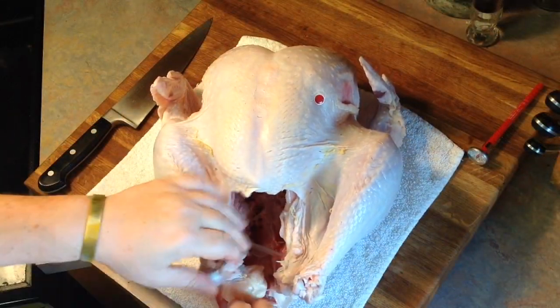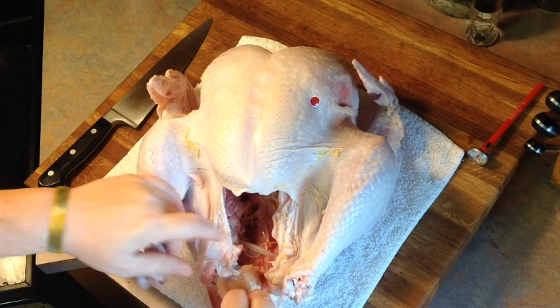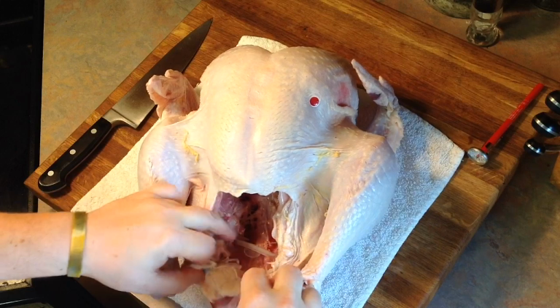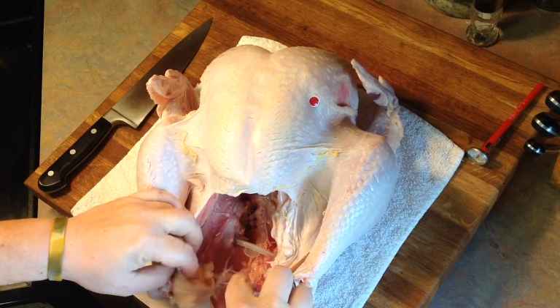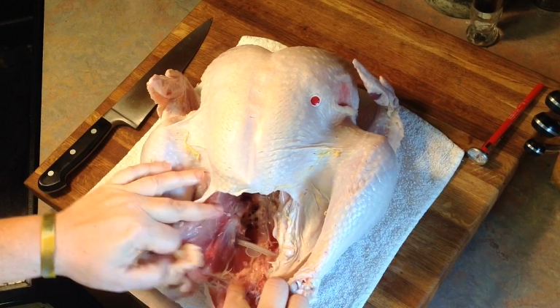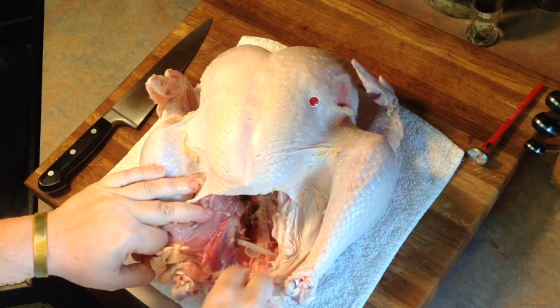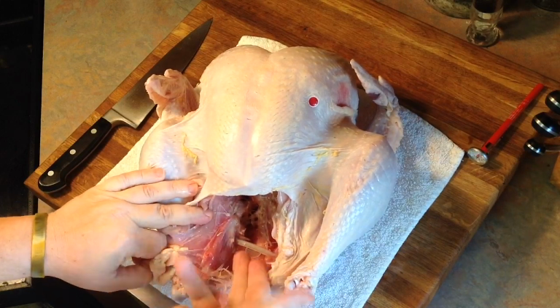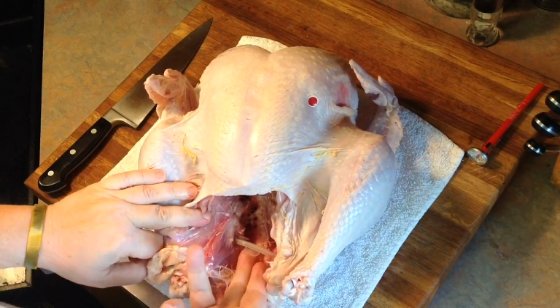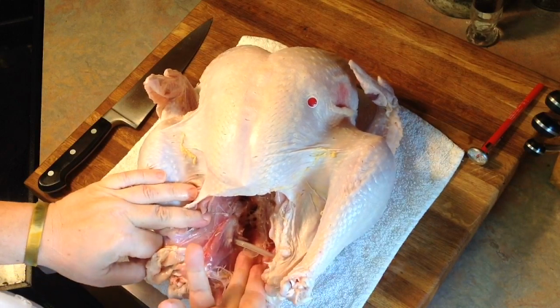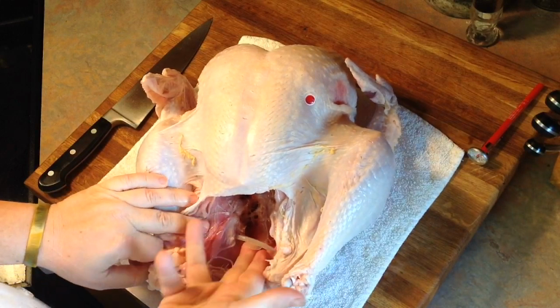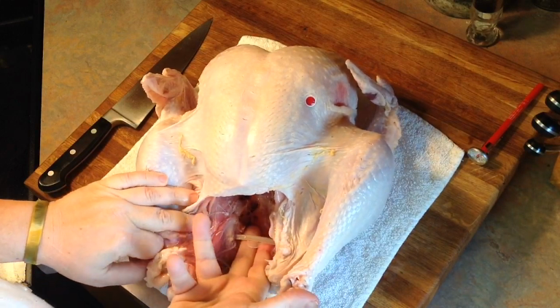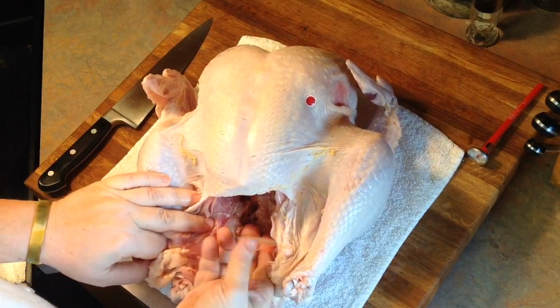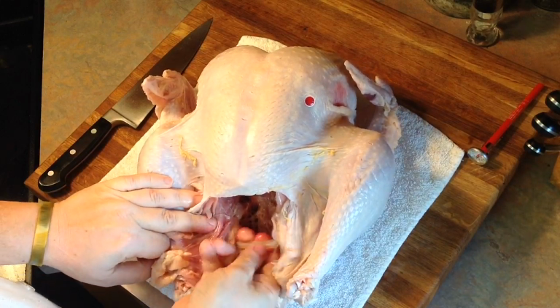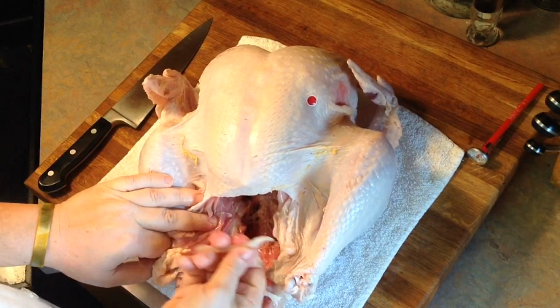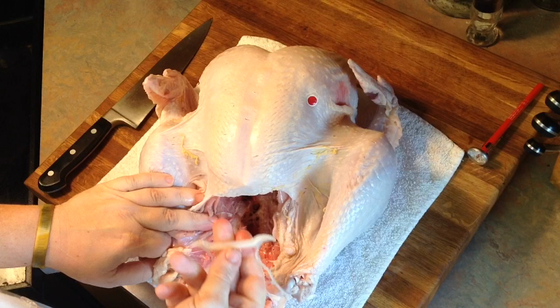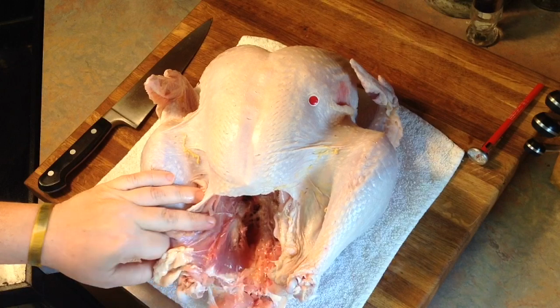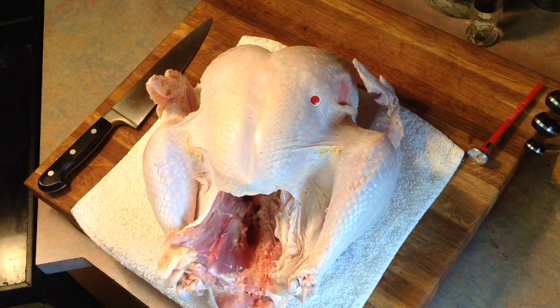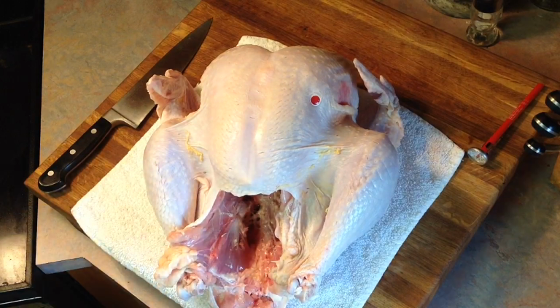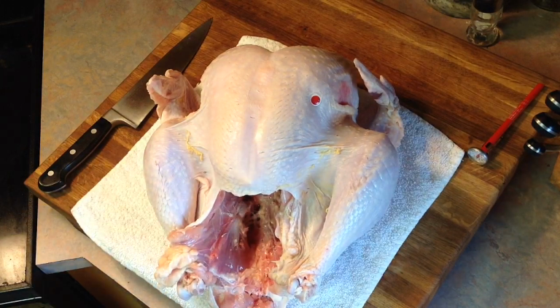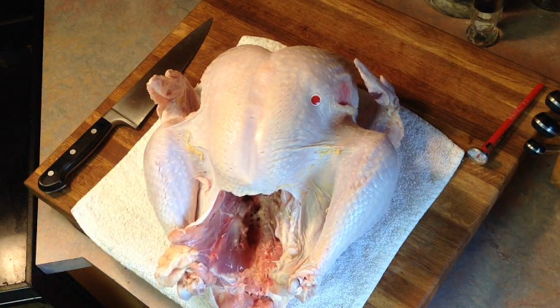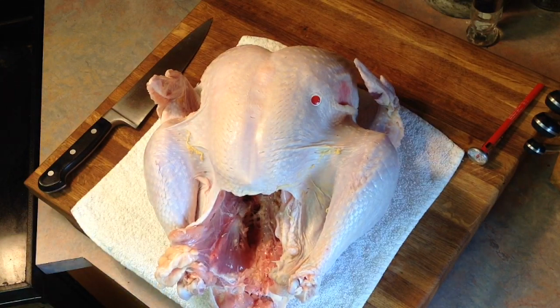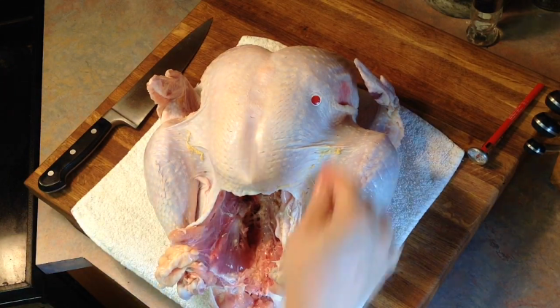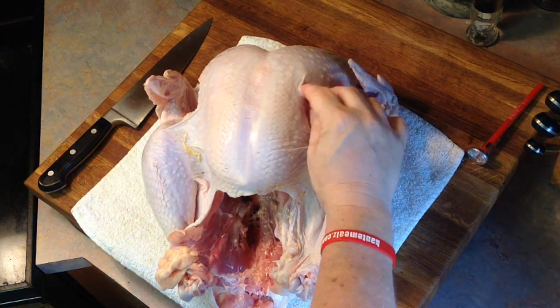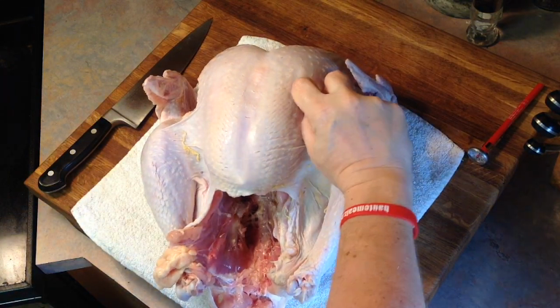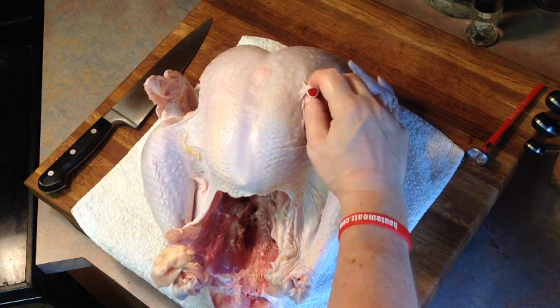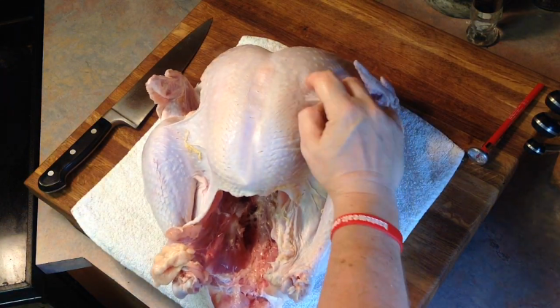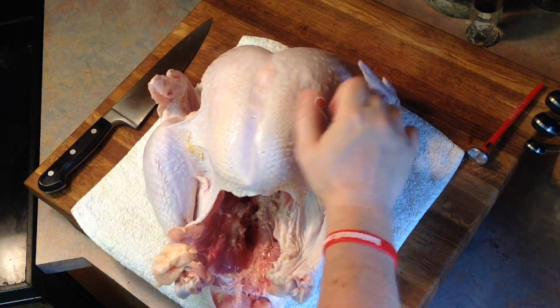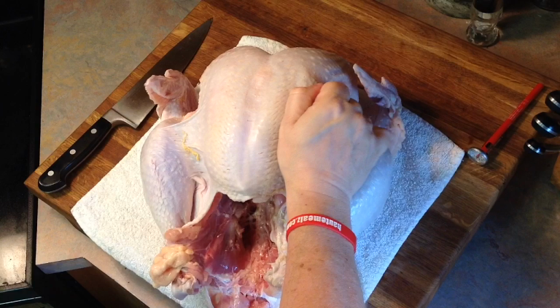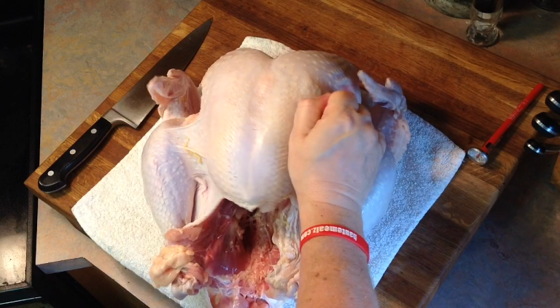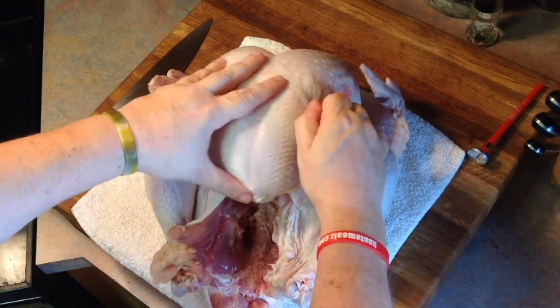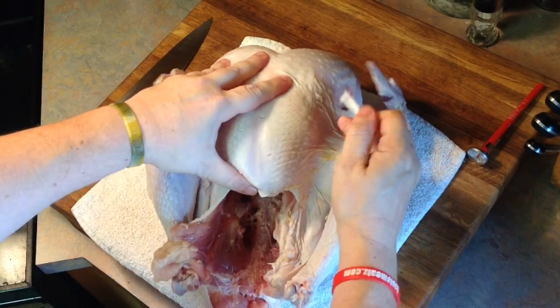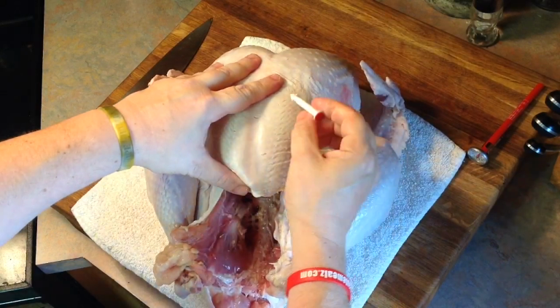We just snip away at where they're connected to the legs, and then if you reach in with two fingers, you can just pop that plastic loose — it's just stuck in either side of the bird. Pop that loose and throw it away. Next, we're going to get rid of this pop-up timer. It's not going to tell you how long to cook the turkey; it's a useless piece of plastic. Throw it away.